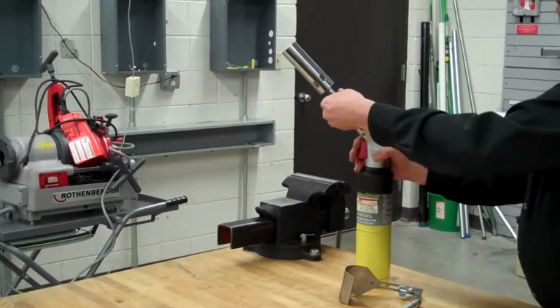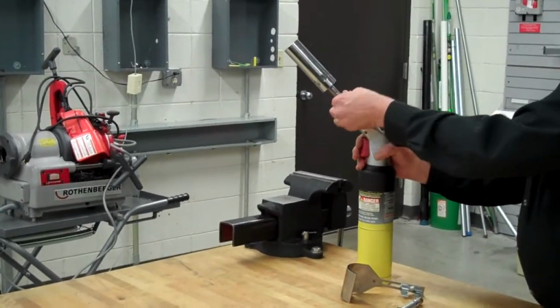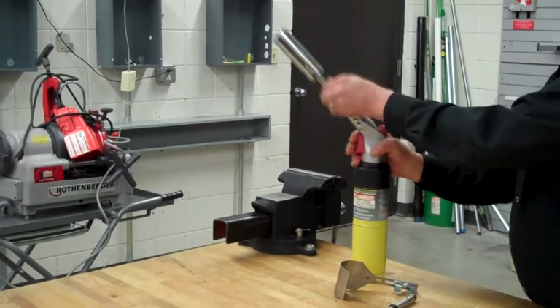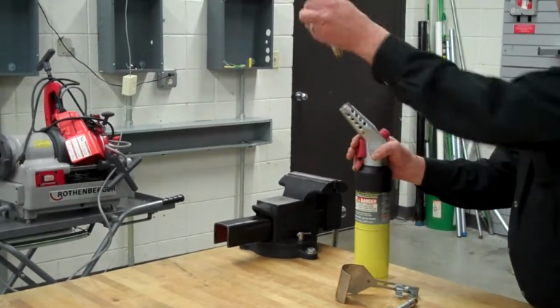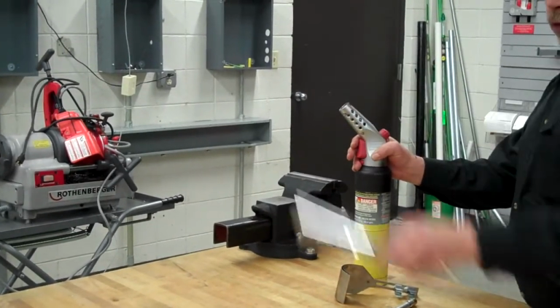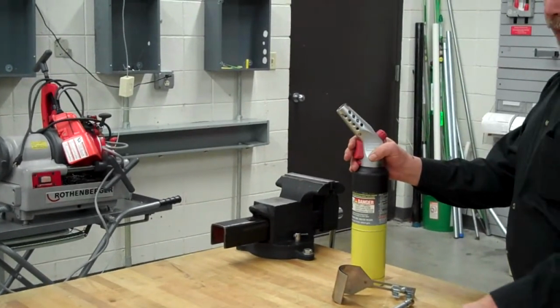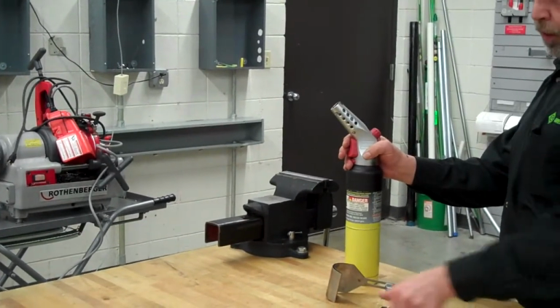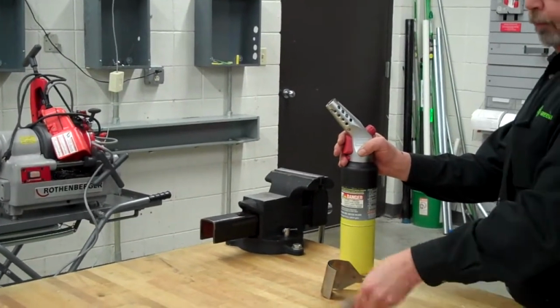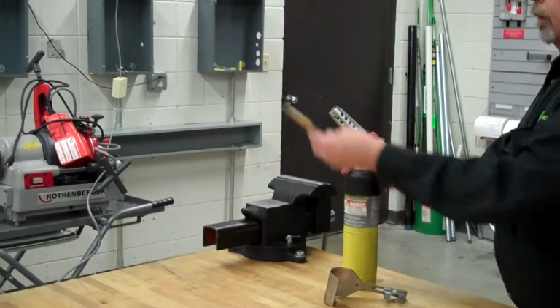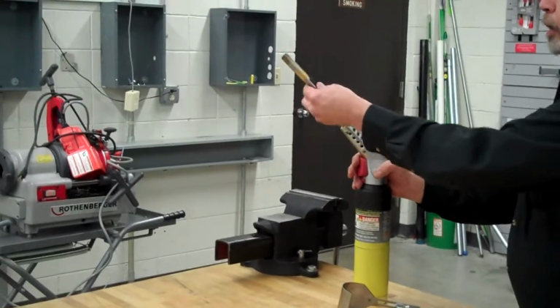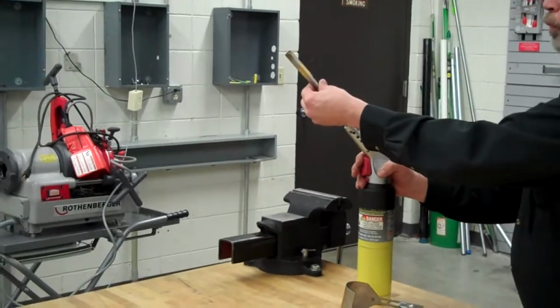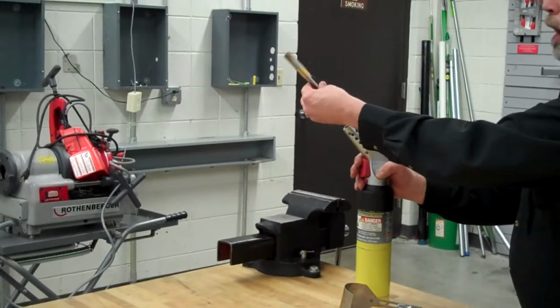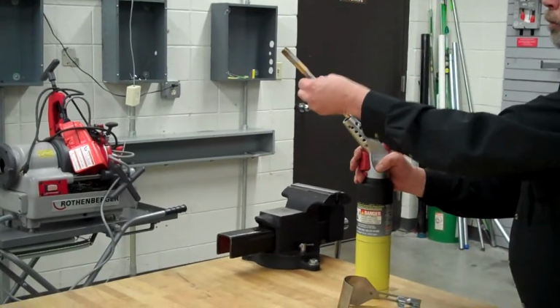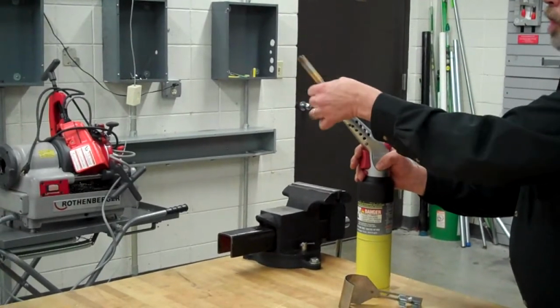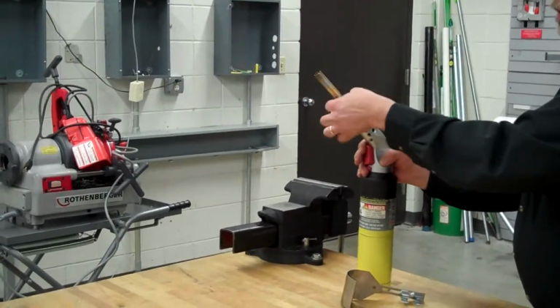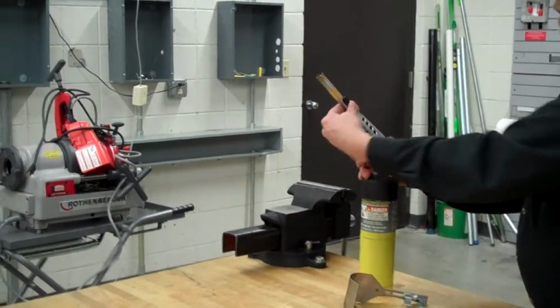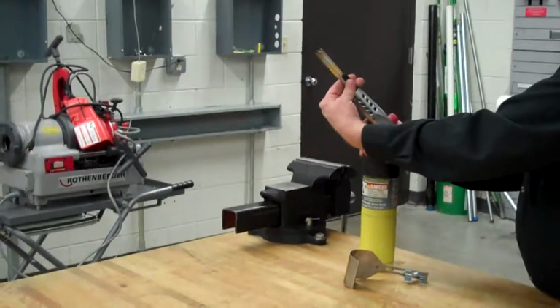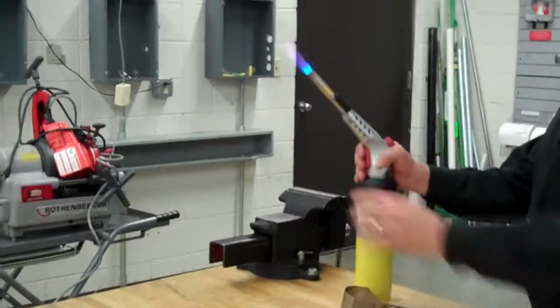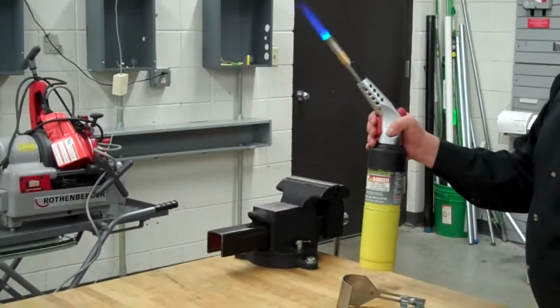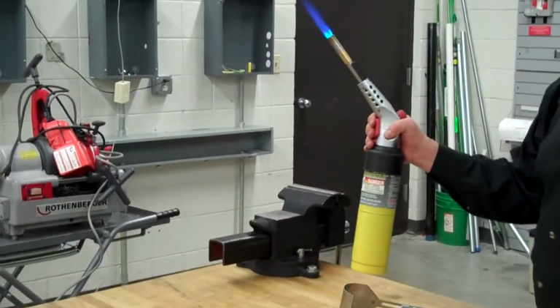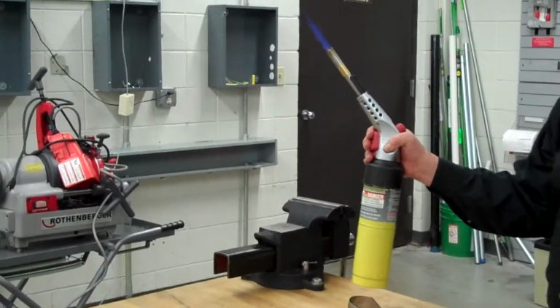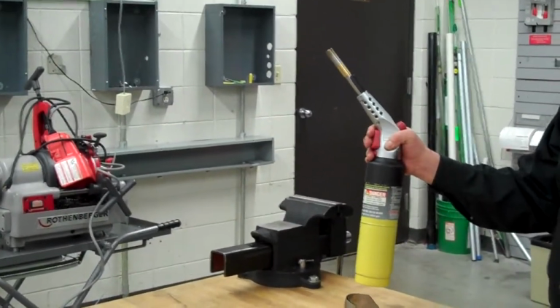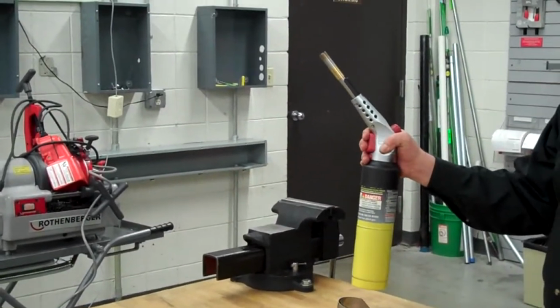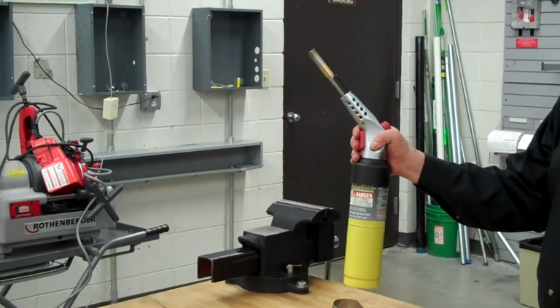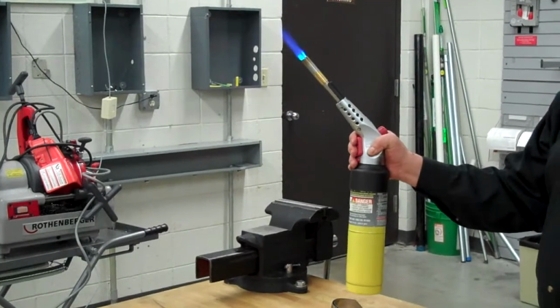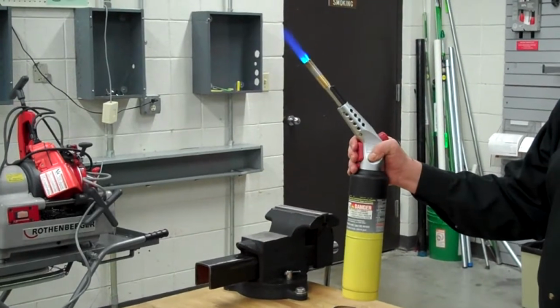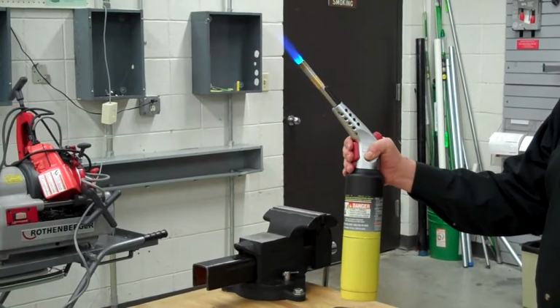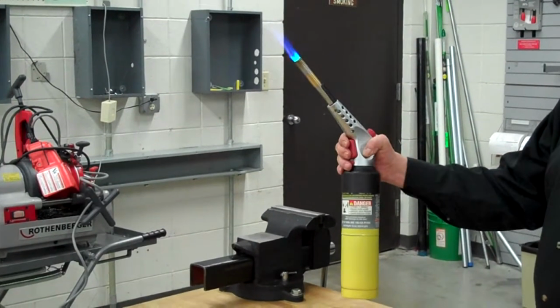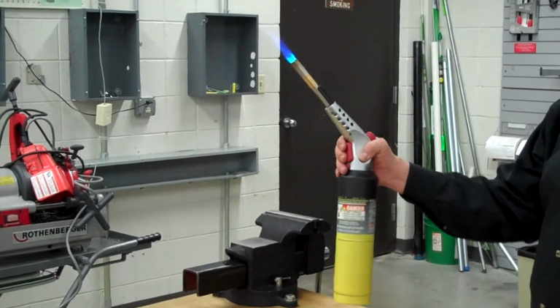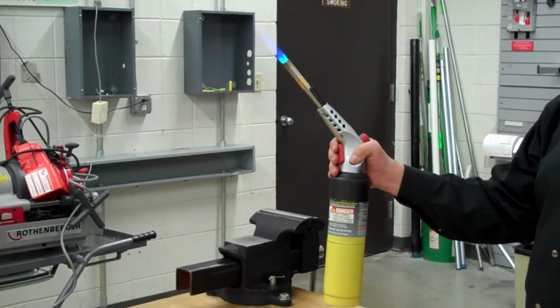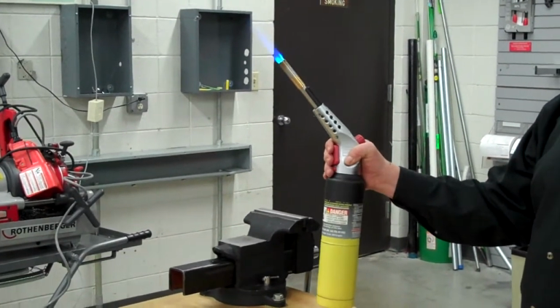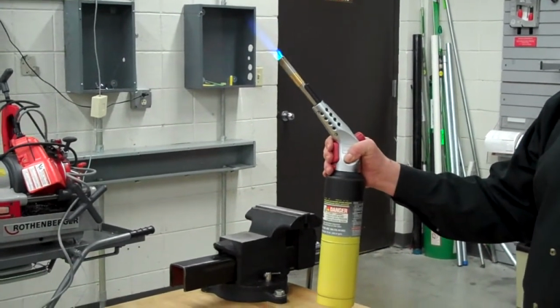When you don't want to do that, you remove that tip and put on the burner tip. If you want to be a plumber and sweat pipes, you've got your flame right there.